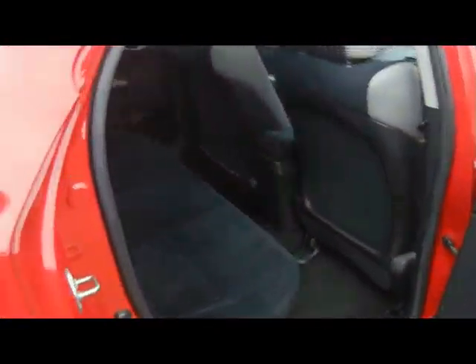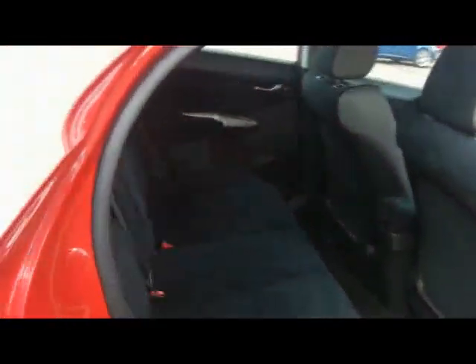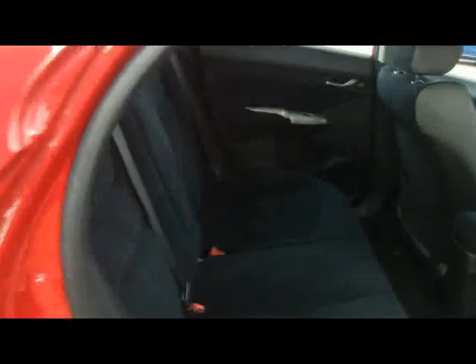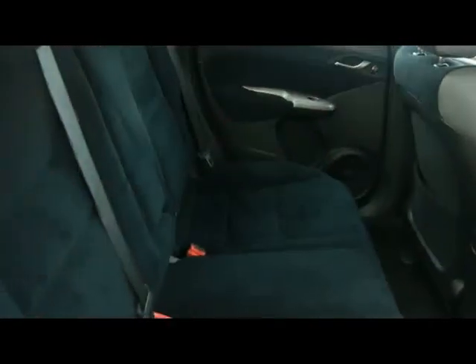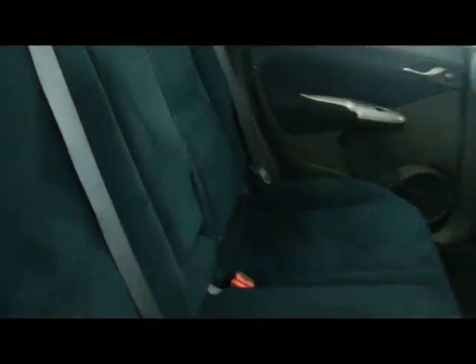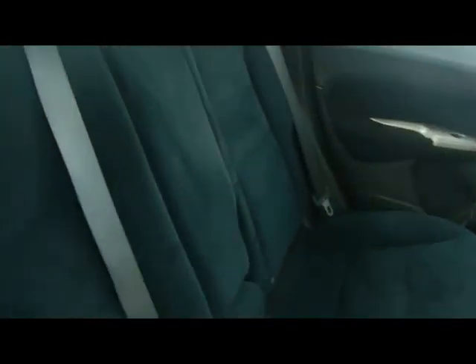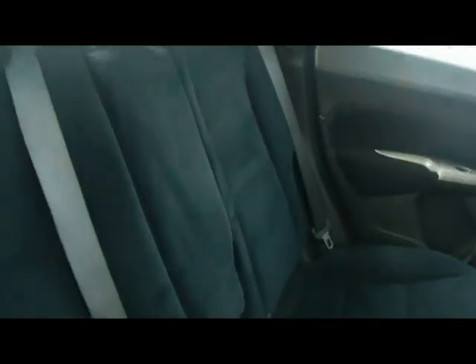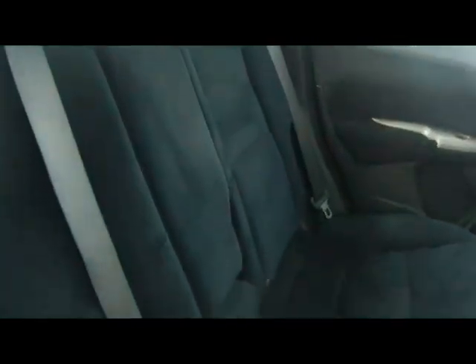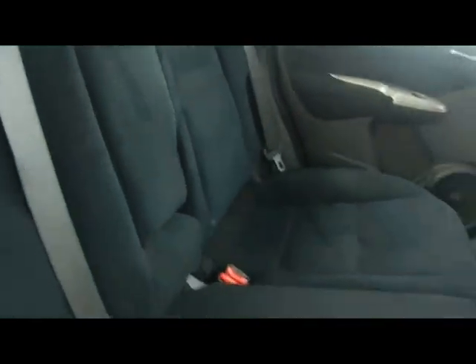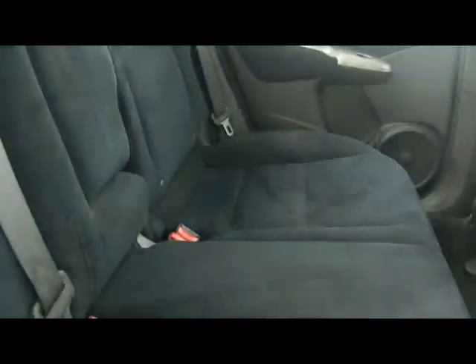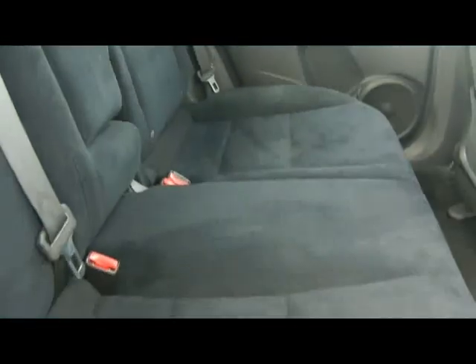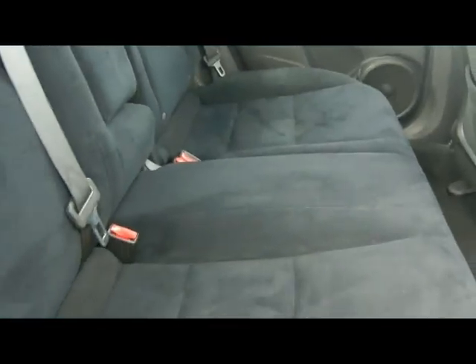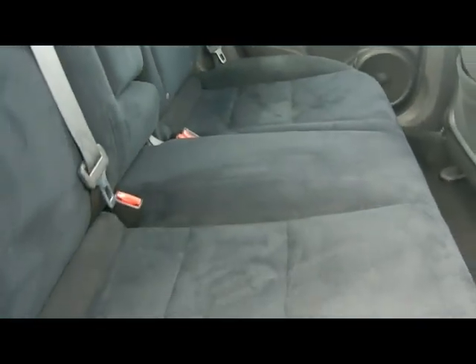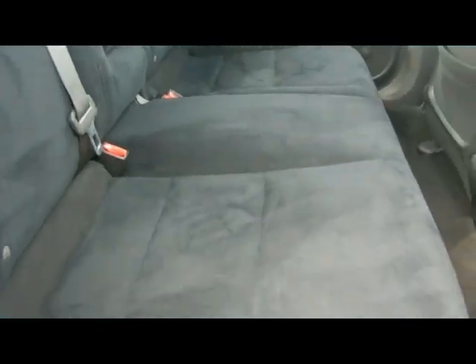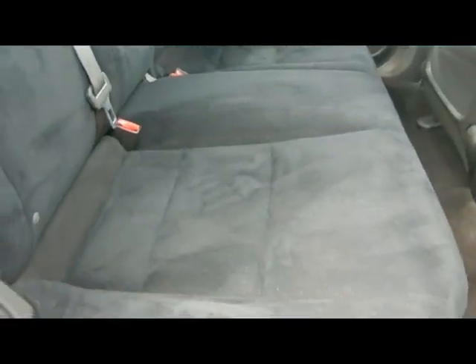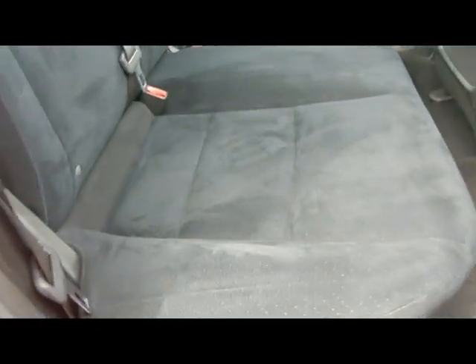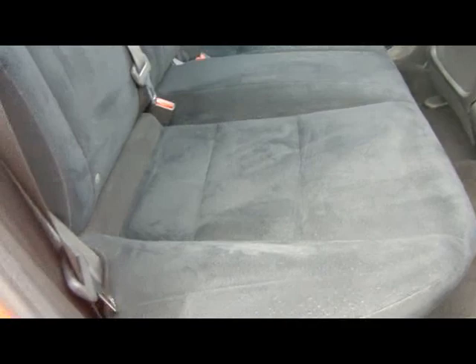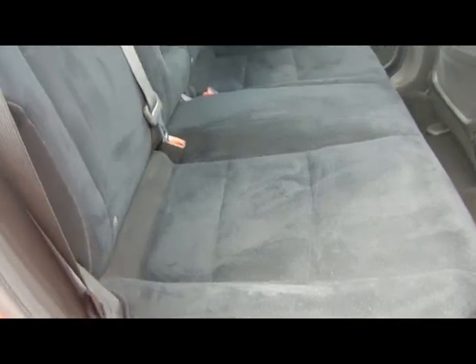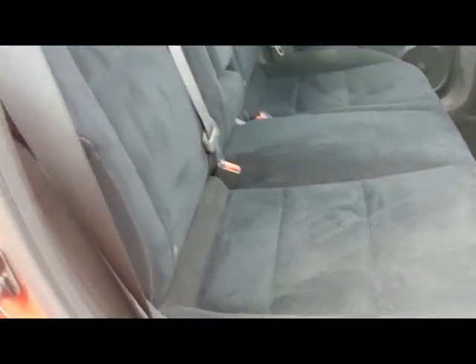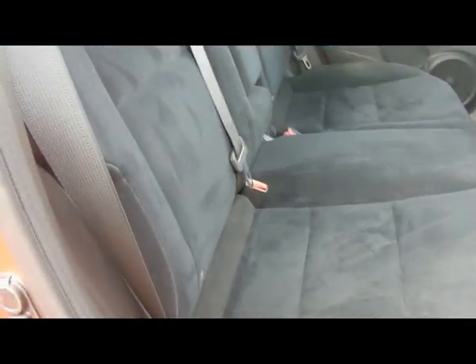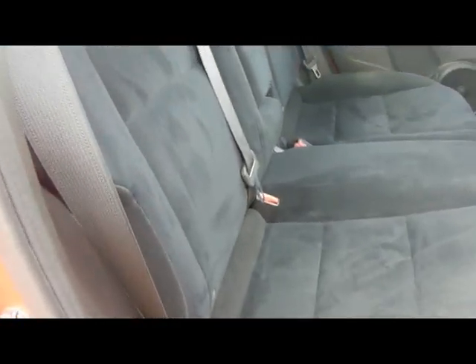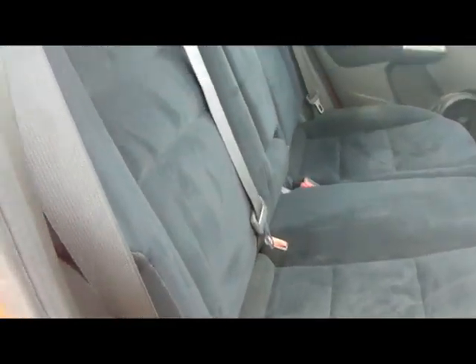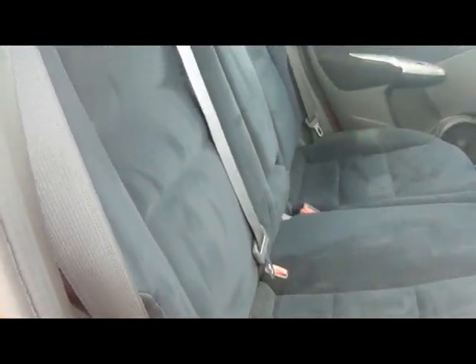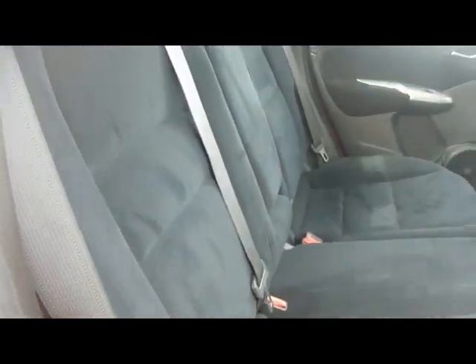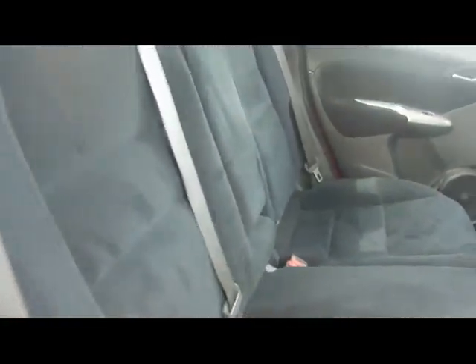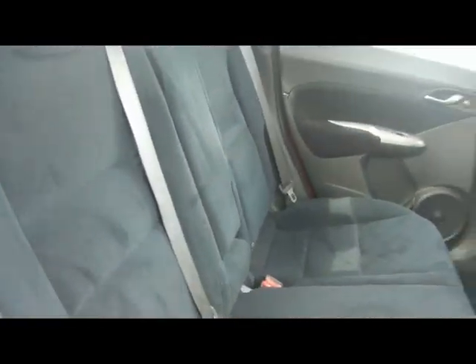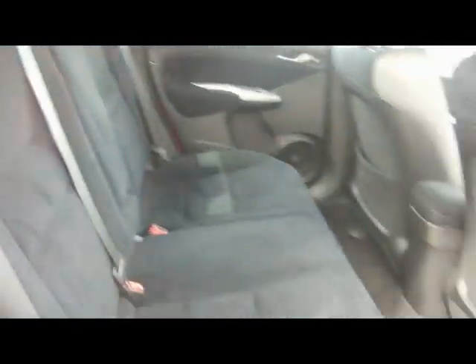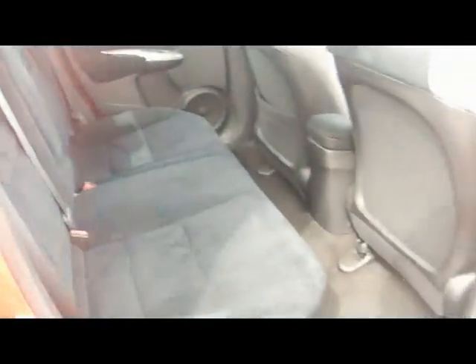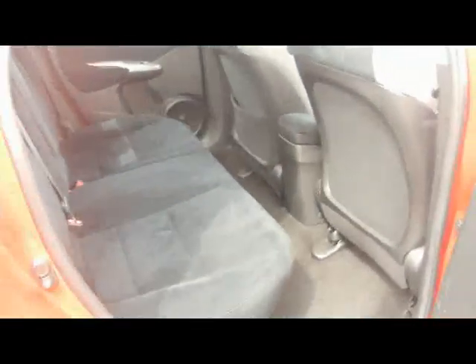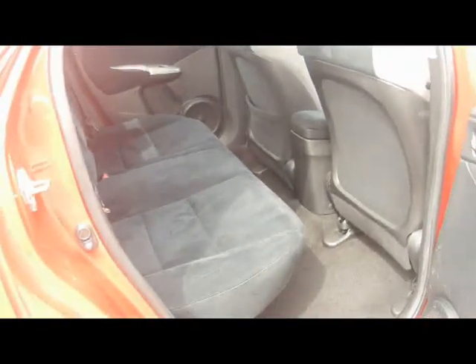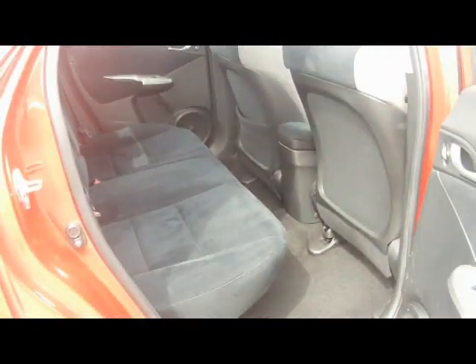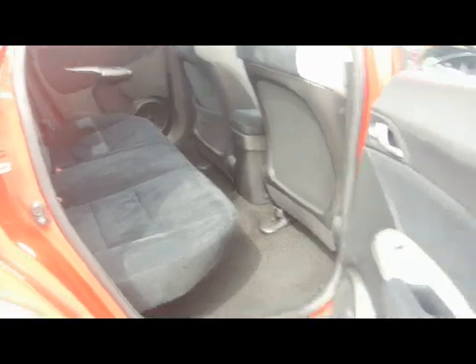Inside the car we've got a kind of suede effect cloth interior, and loads and loads of legroom.